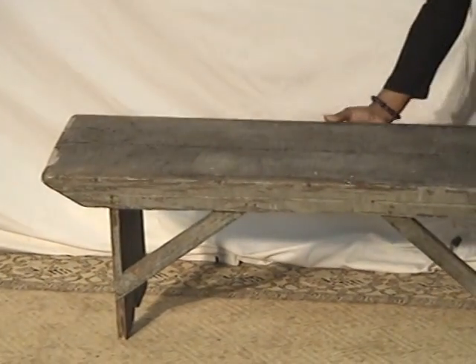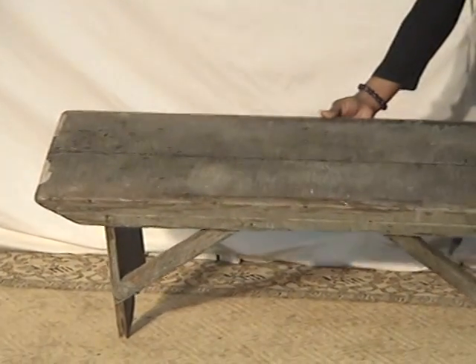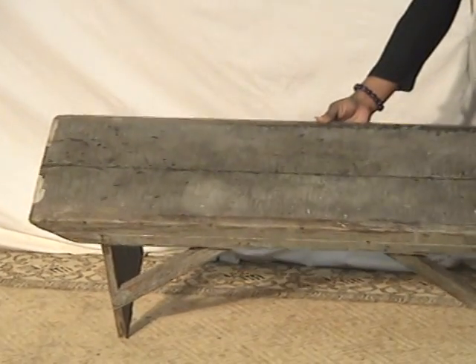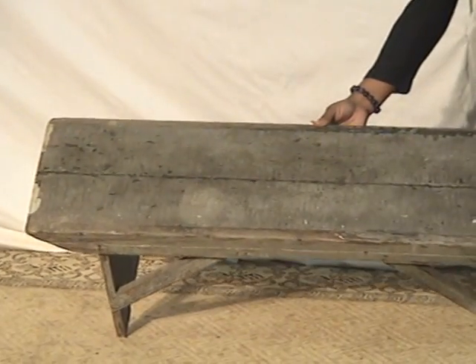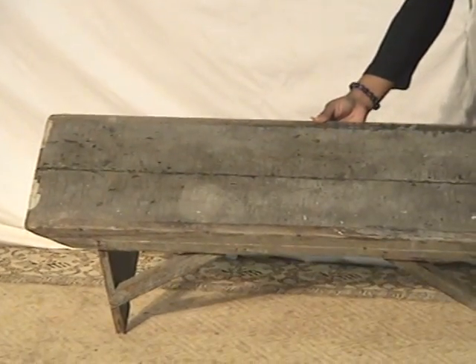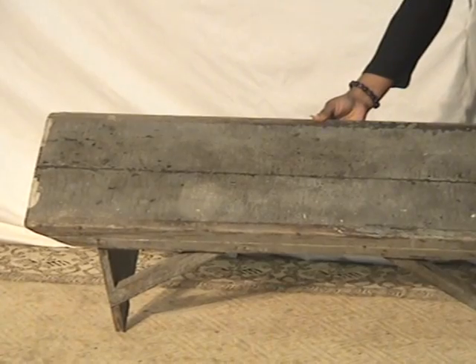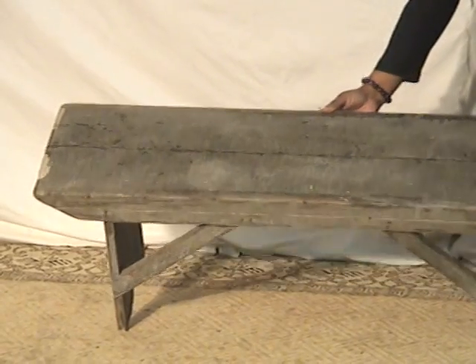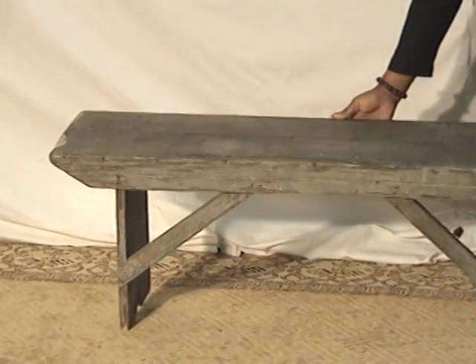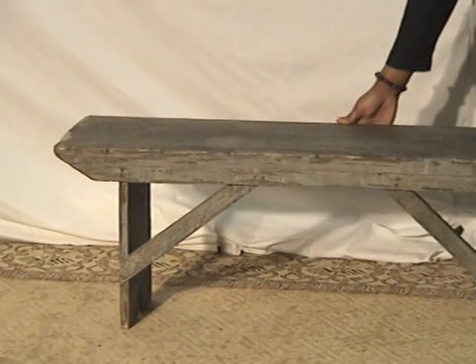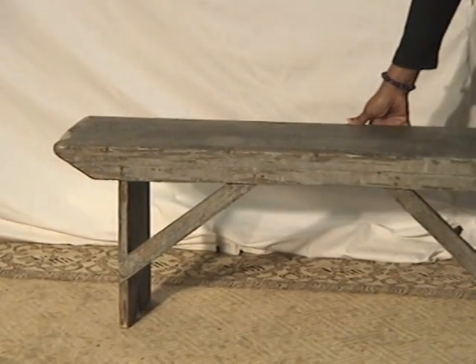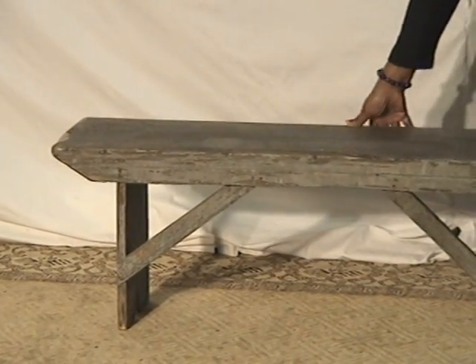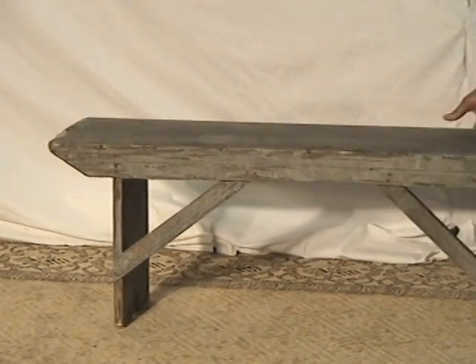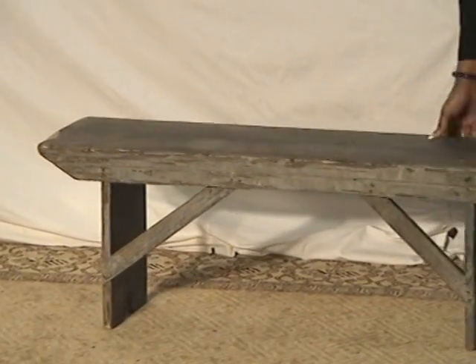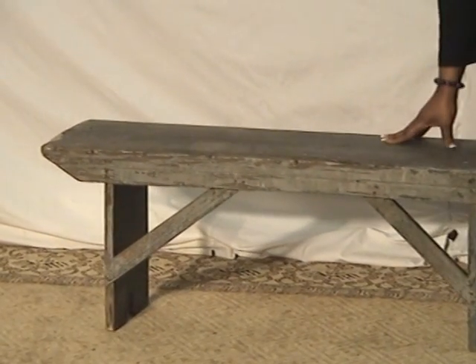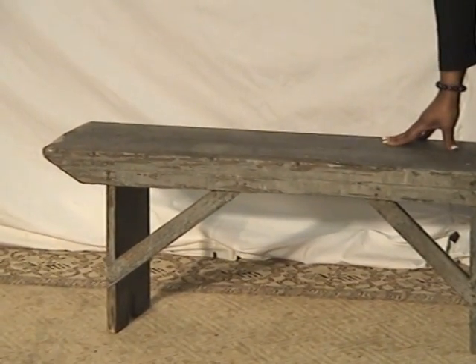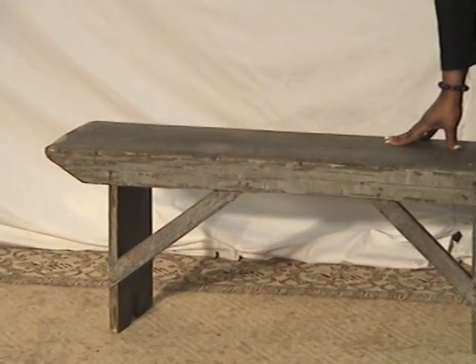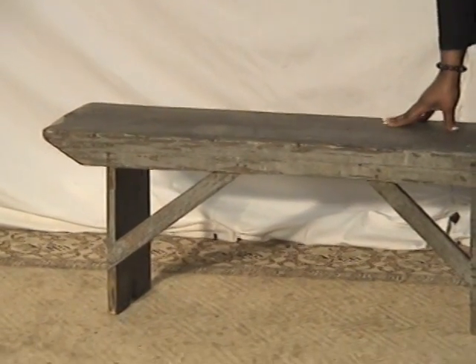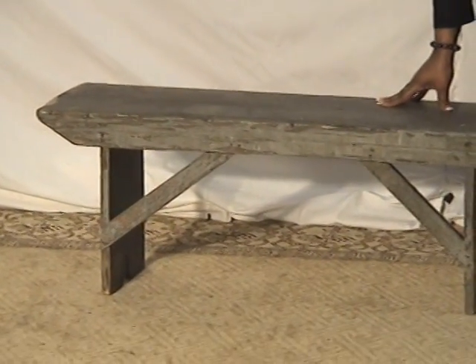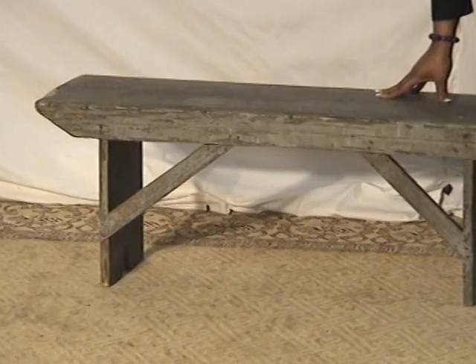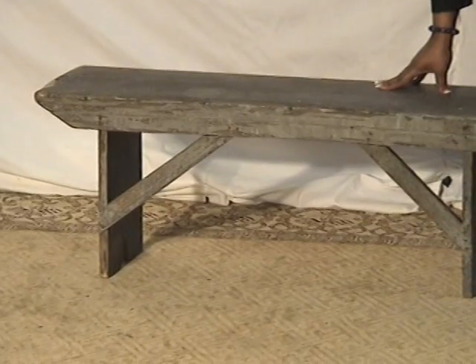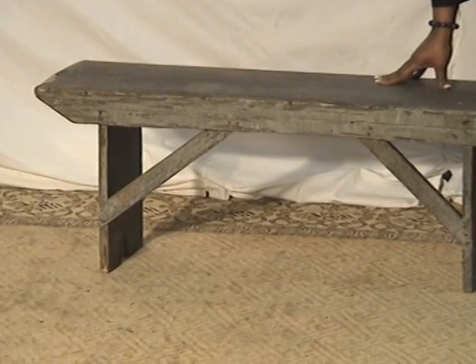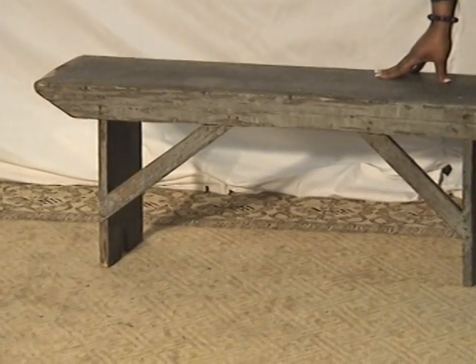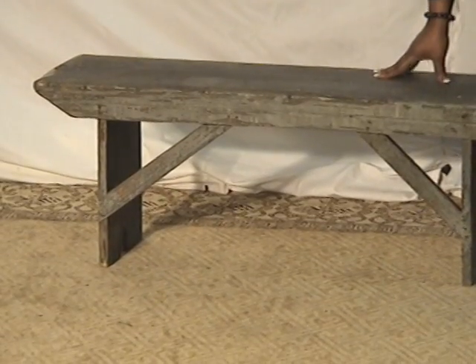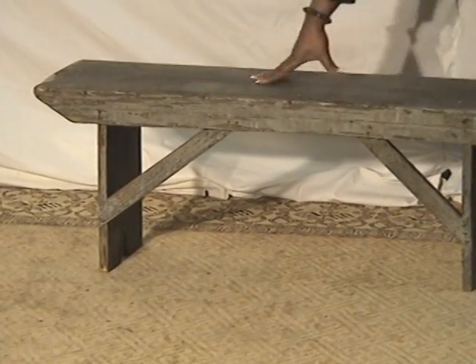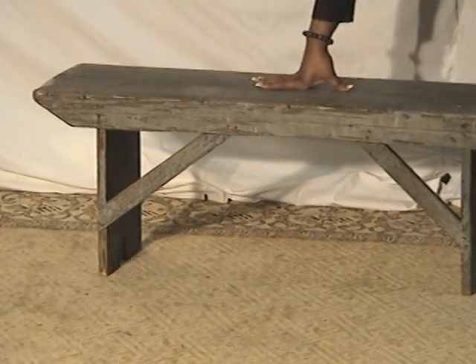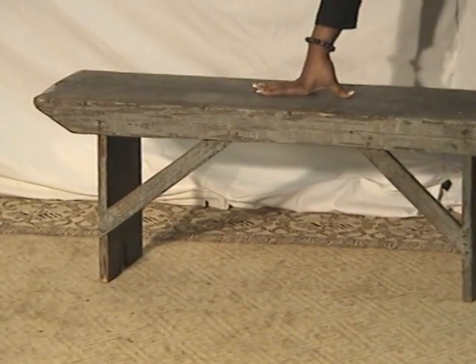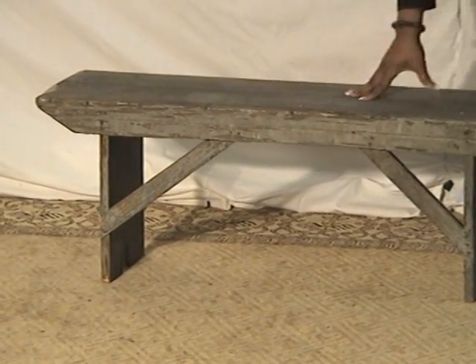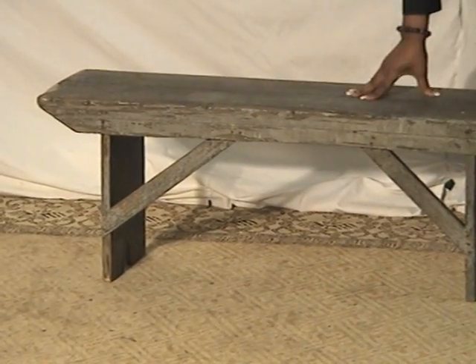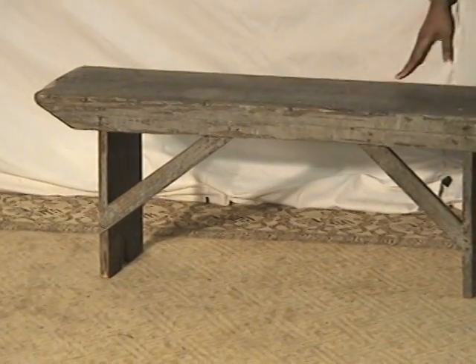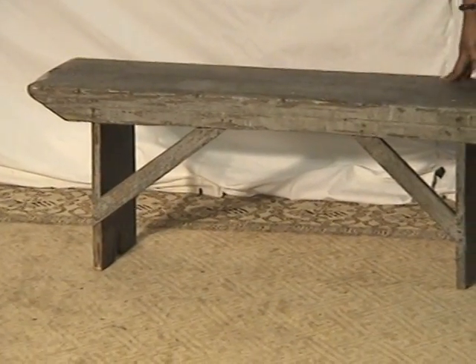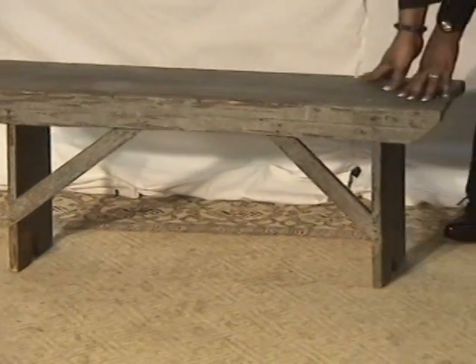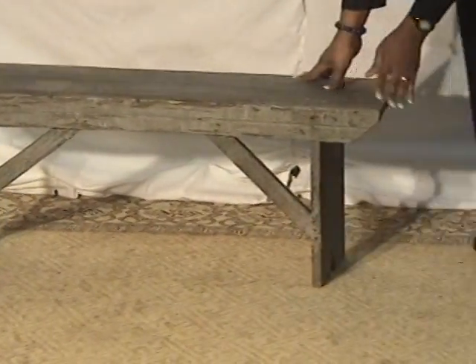It probably sits about three people pretty comfortably. It's lightweight, but it's still sturdy — old wood. Everything's original.